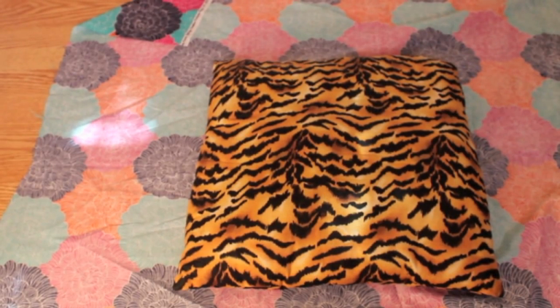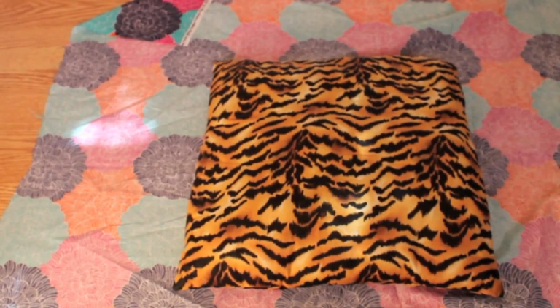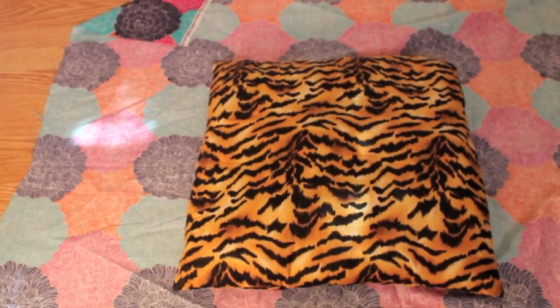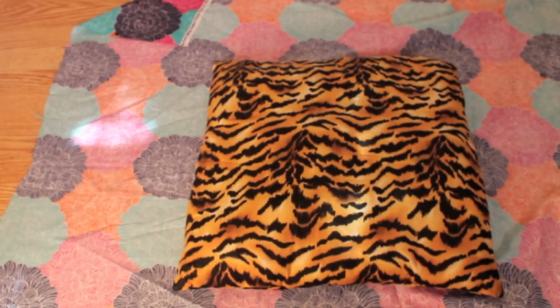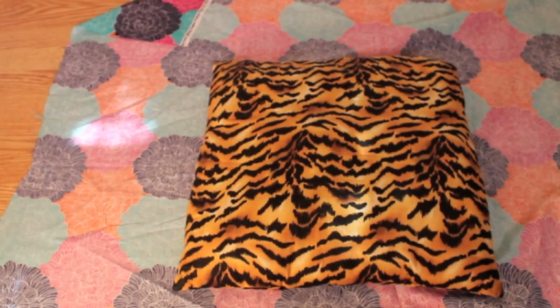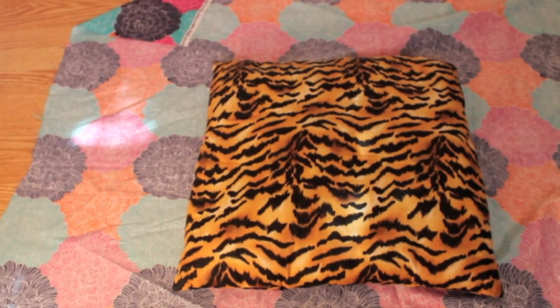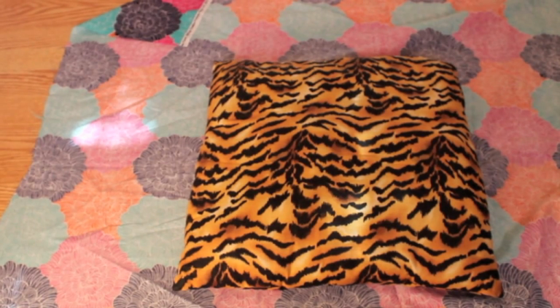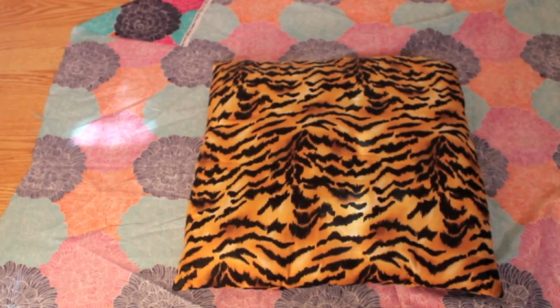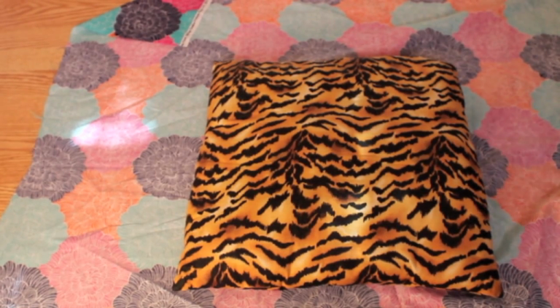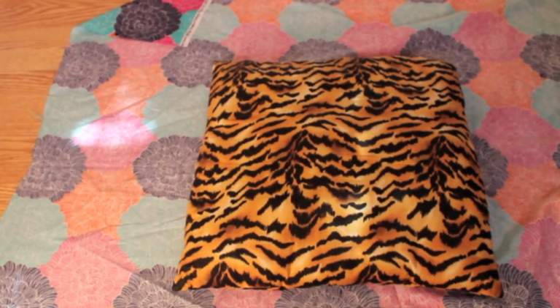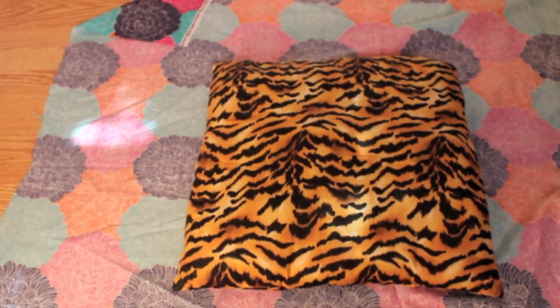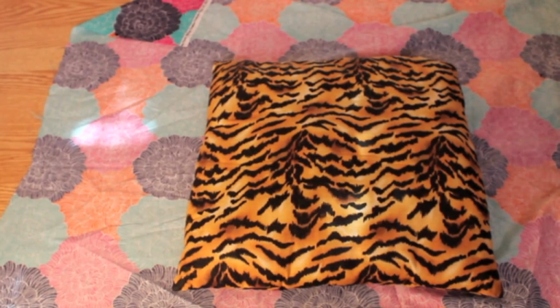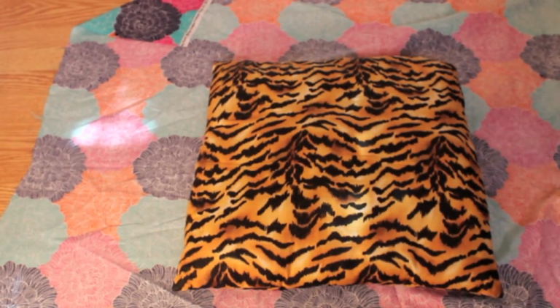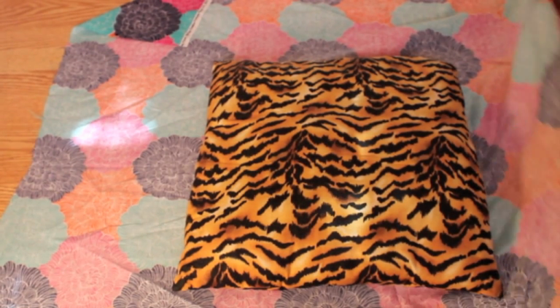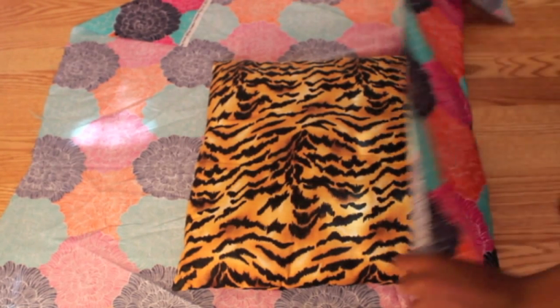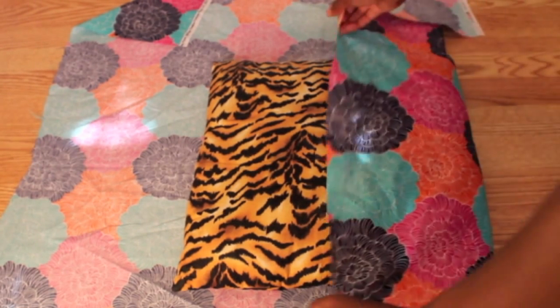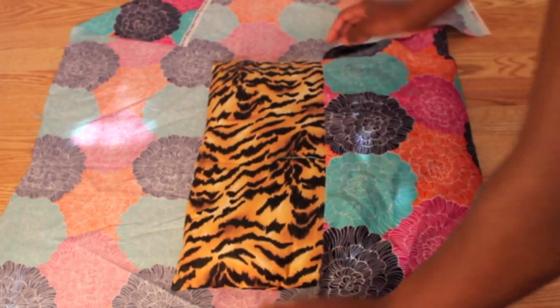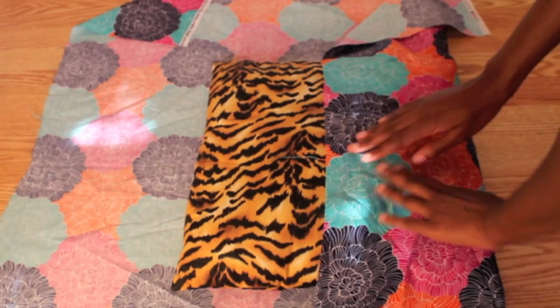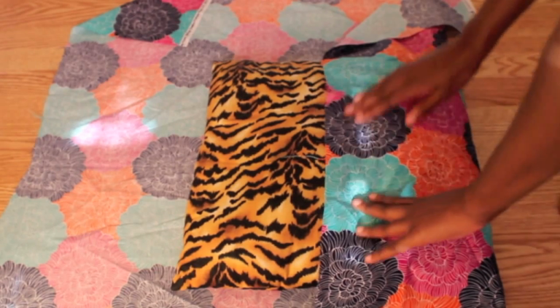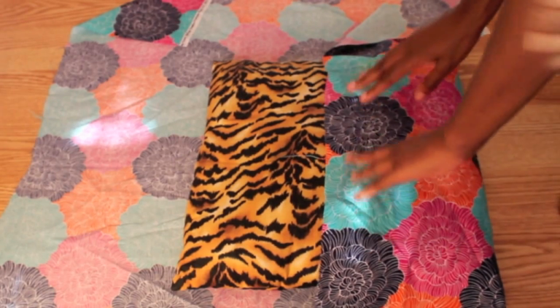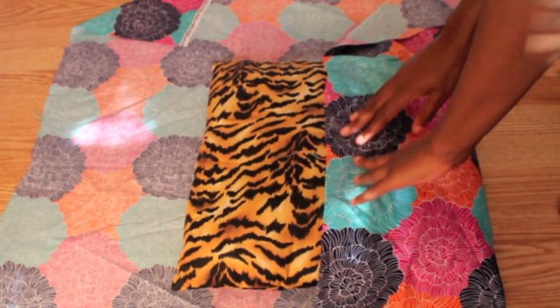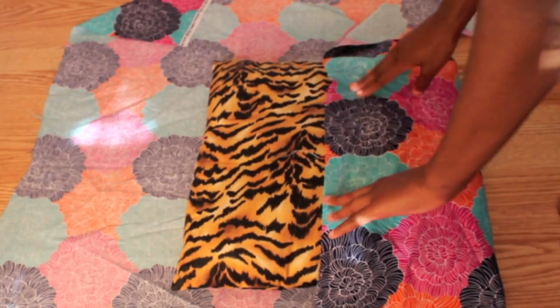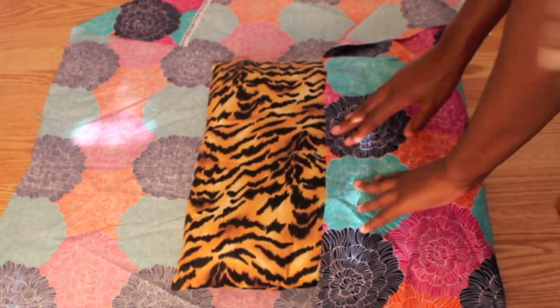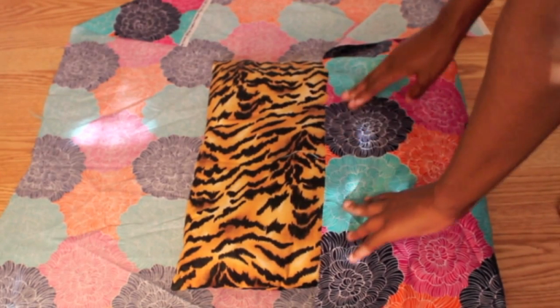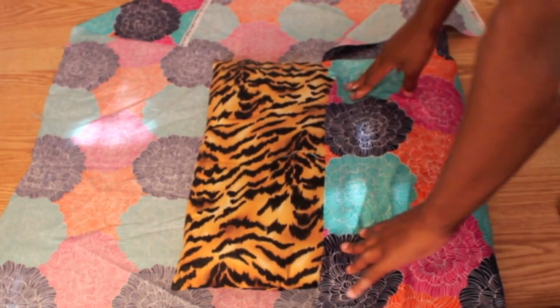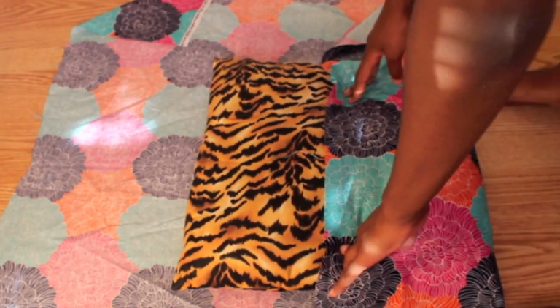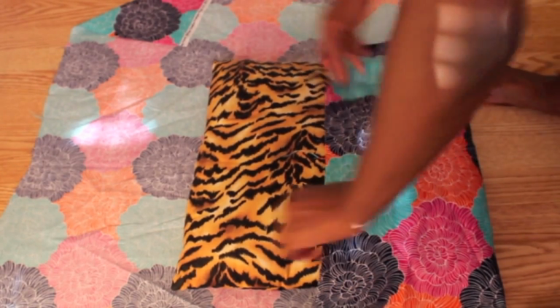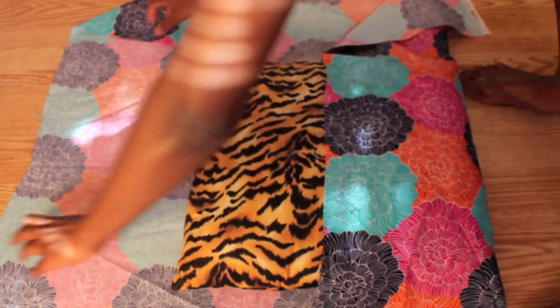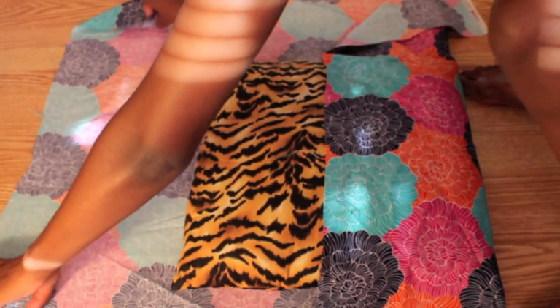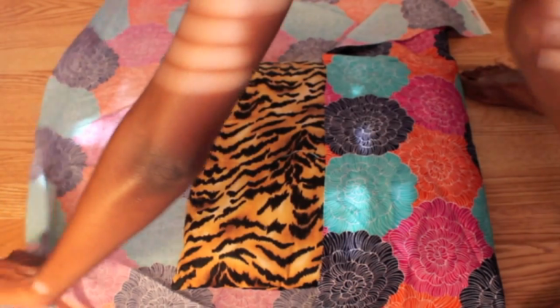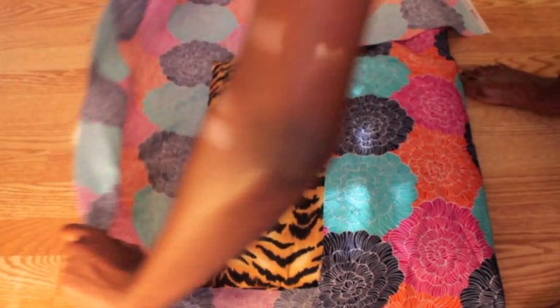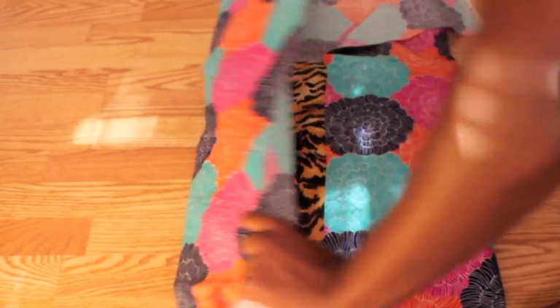First you're going to take your pillow and place it on the fabric with the pretty side facing down. Then you're going to fold your fabric to the halfway mark of the pillow and proceed to take the top half of the pillow and place it on top.